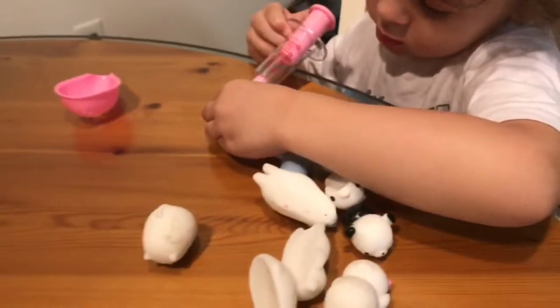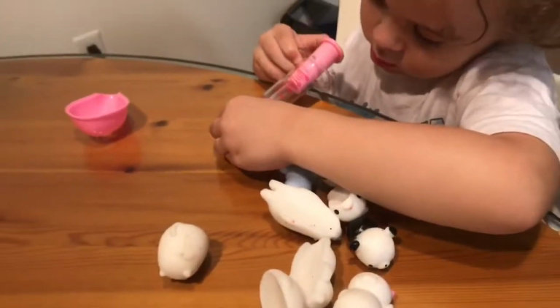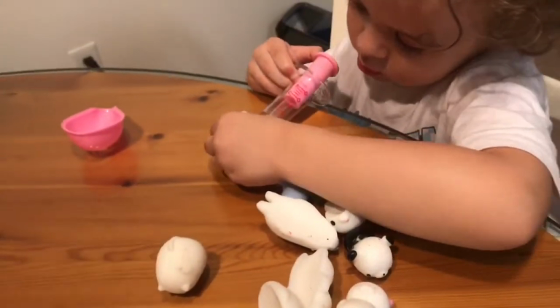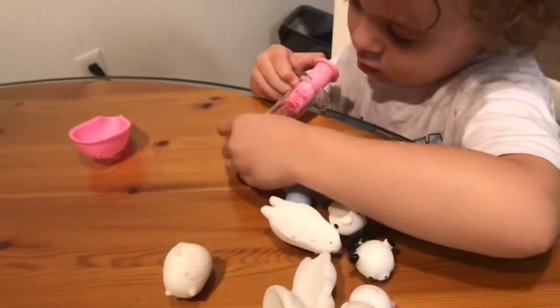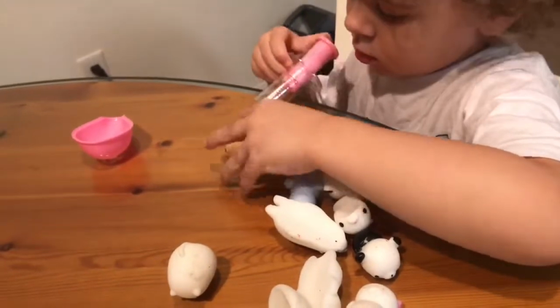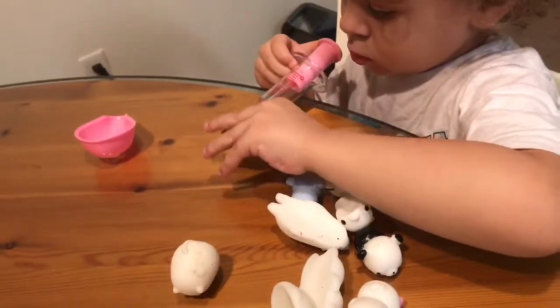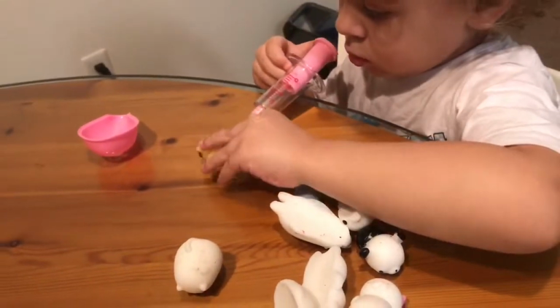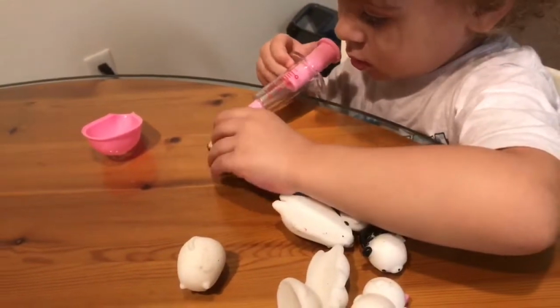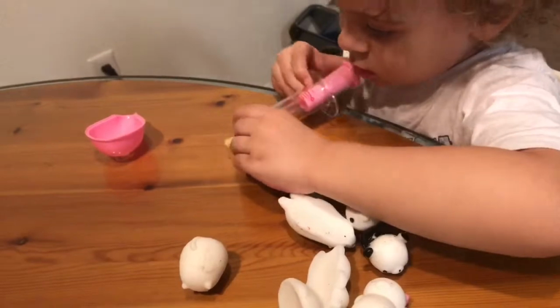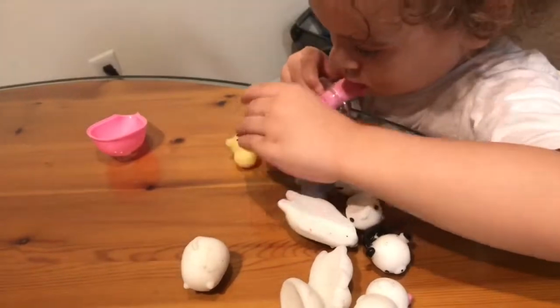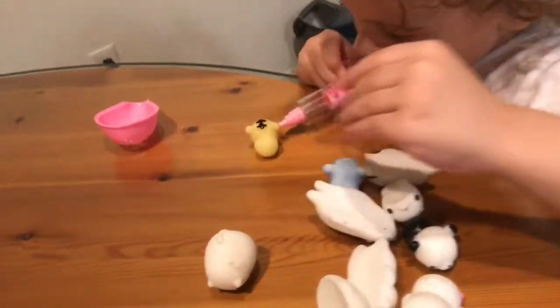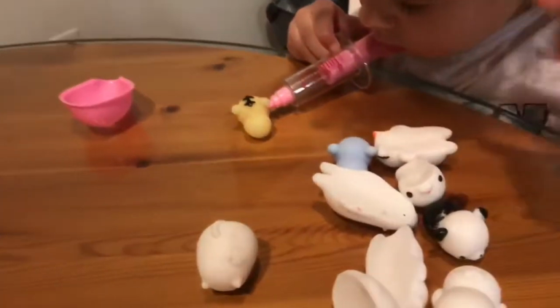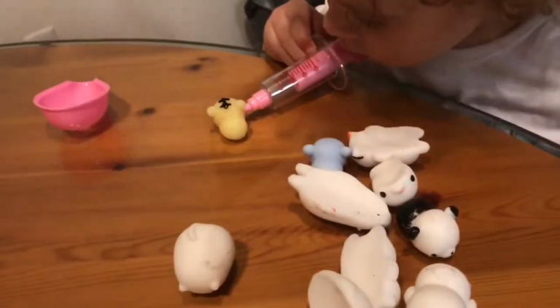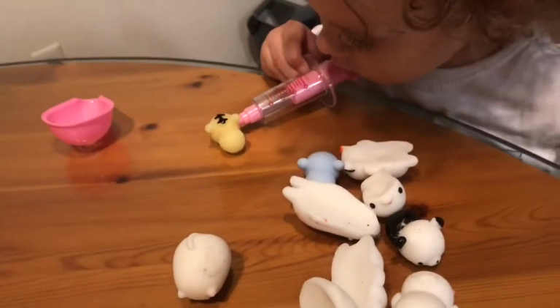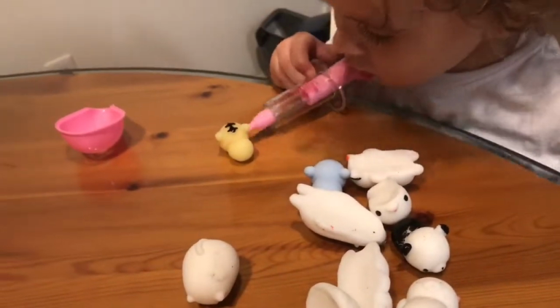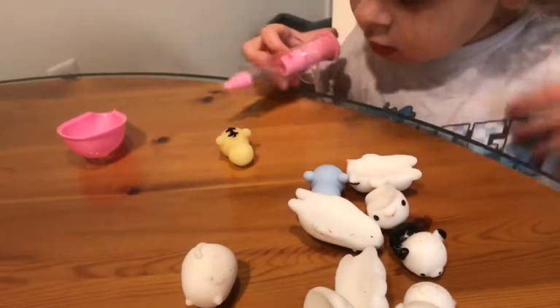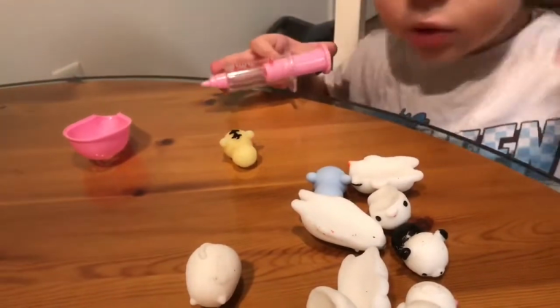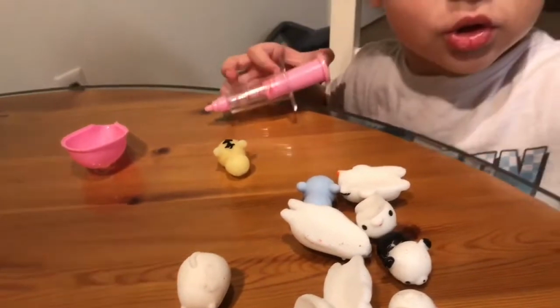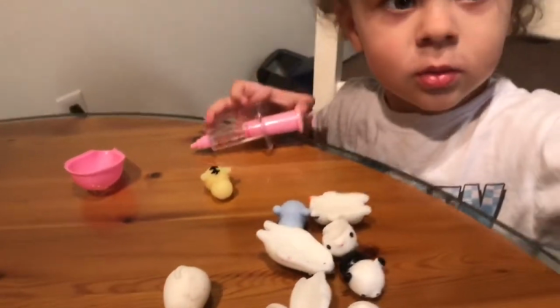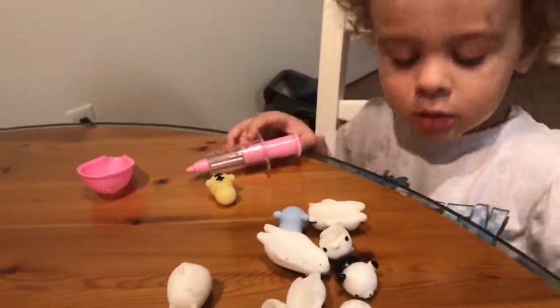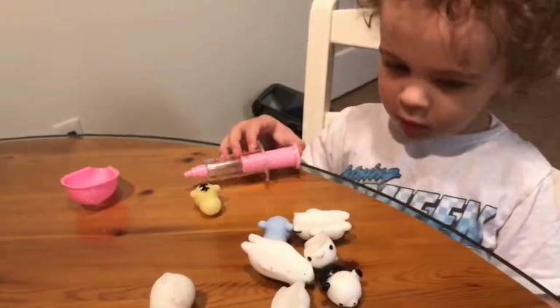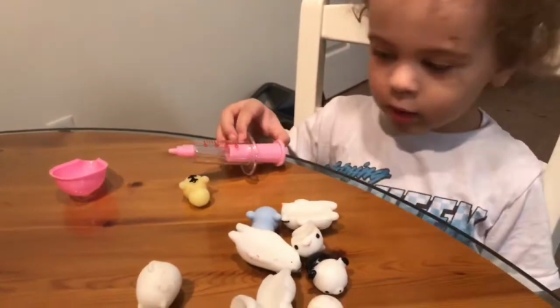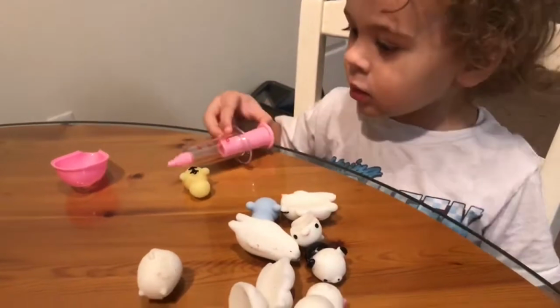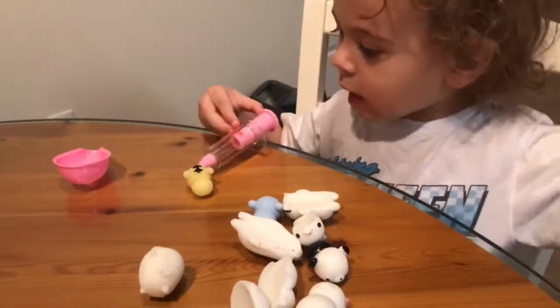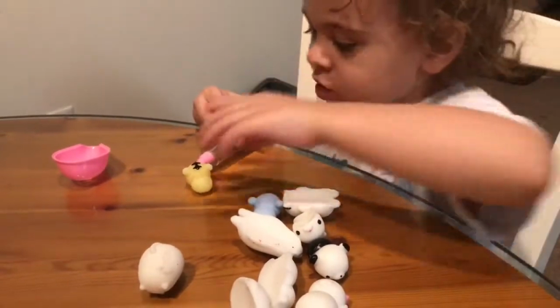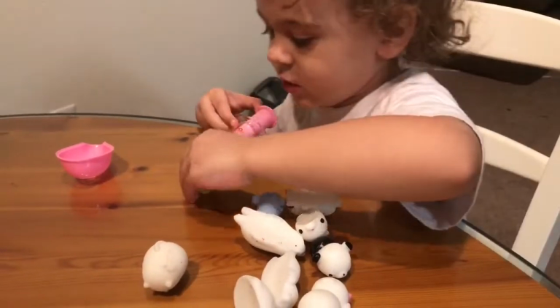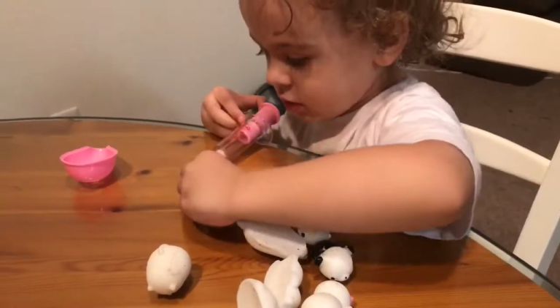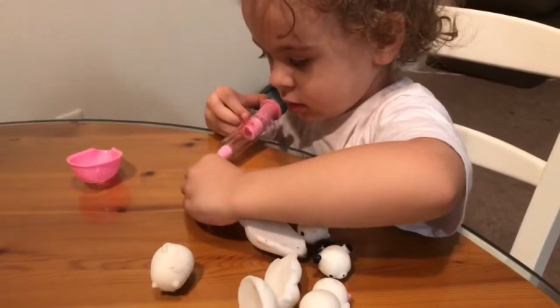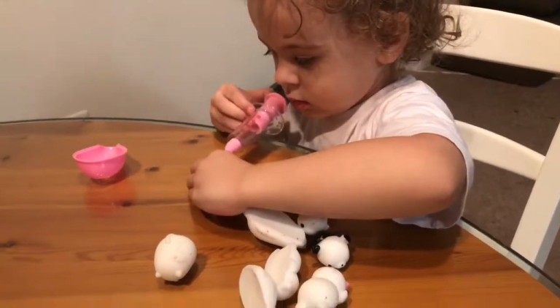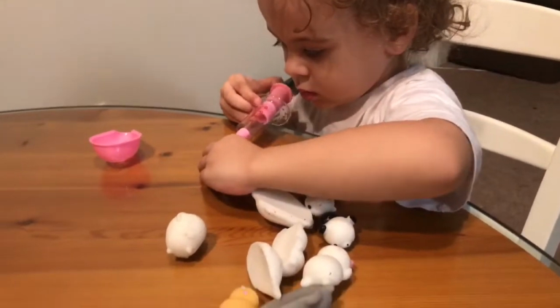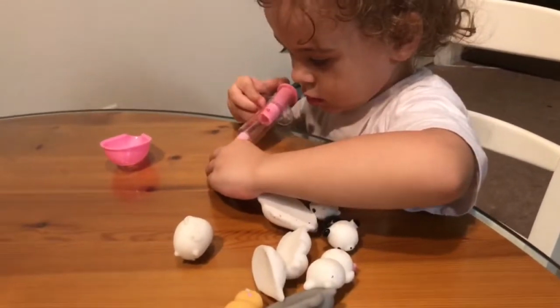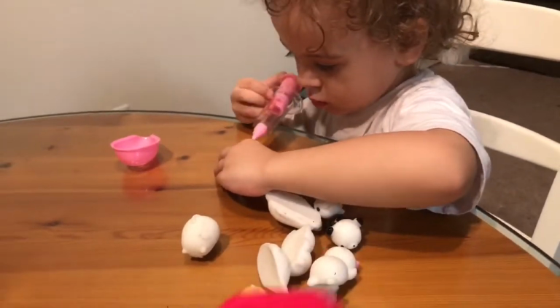Are you giving your squishies medicine? I gave those ouchies. Oh, you're getting rid of those ouchies? Good job.